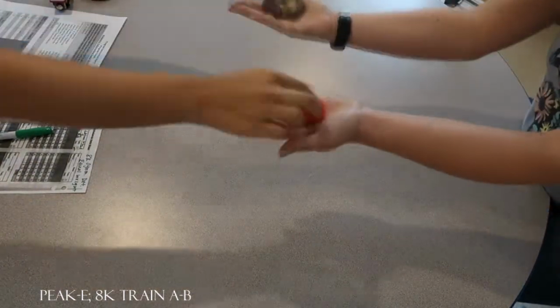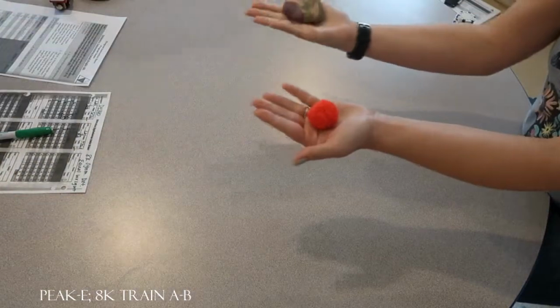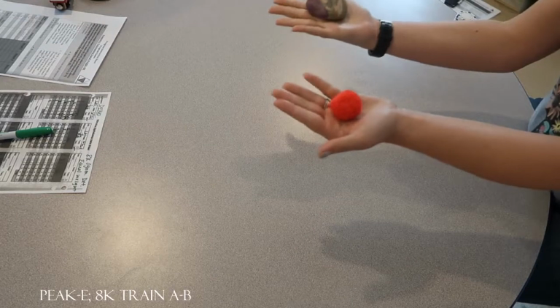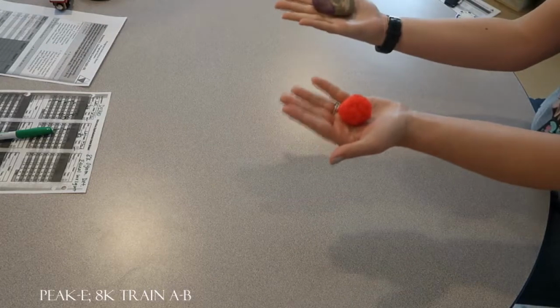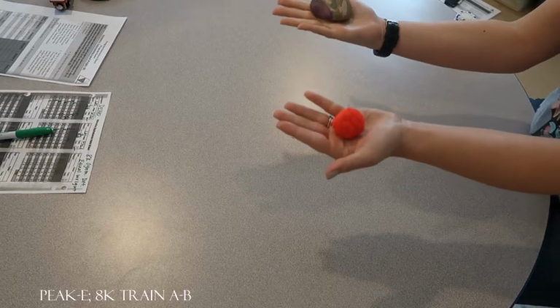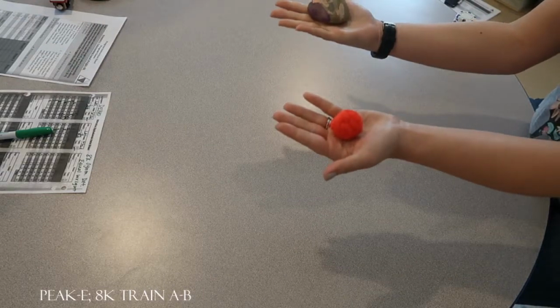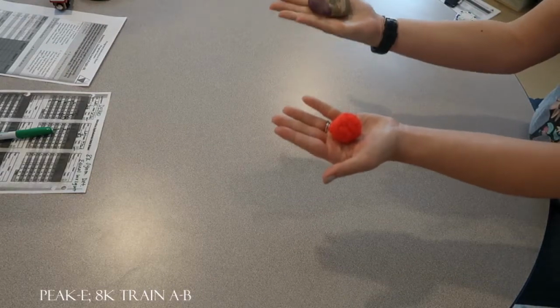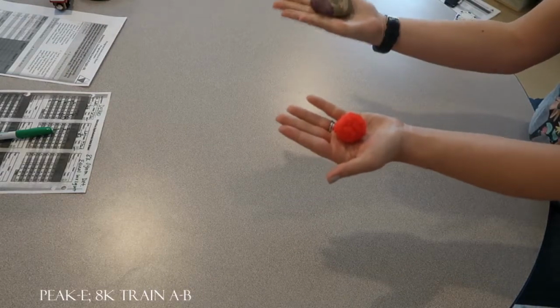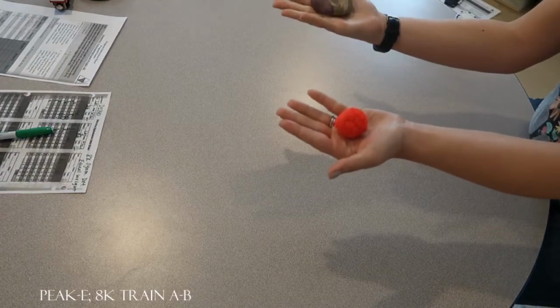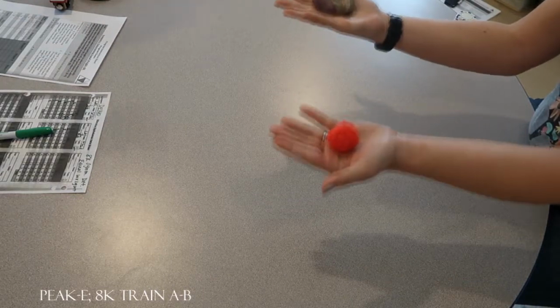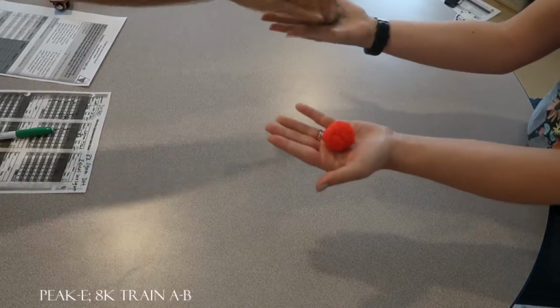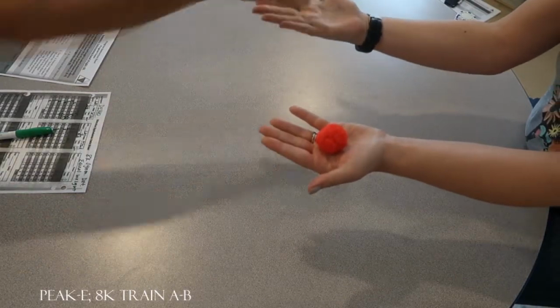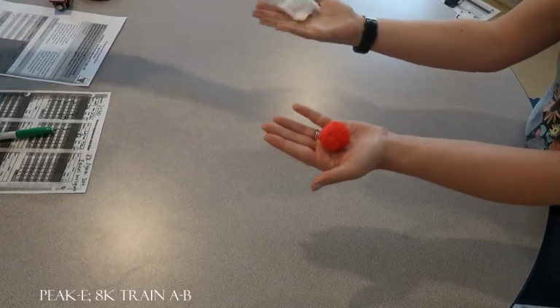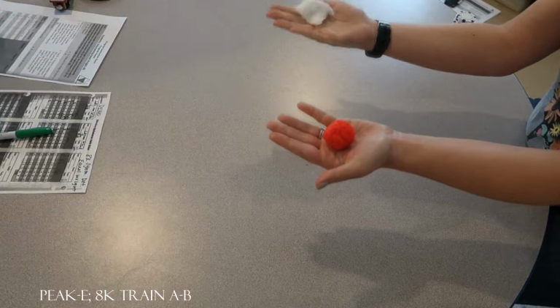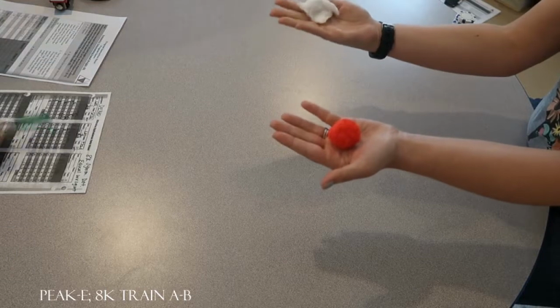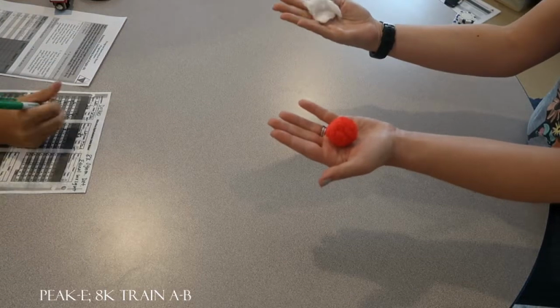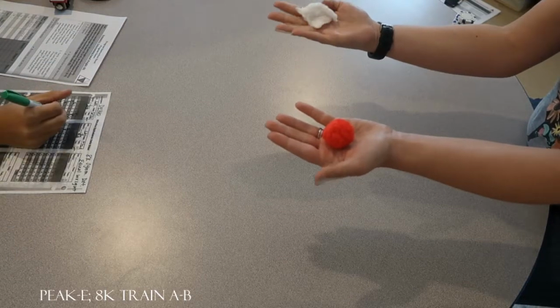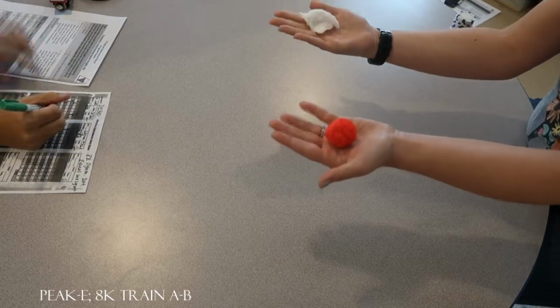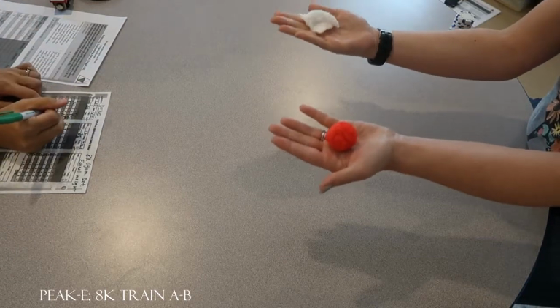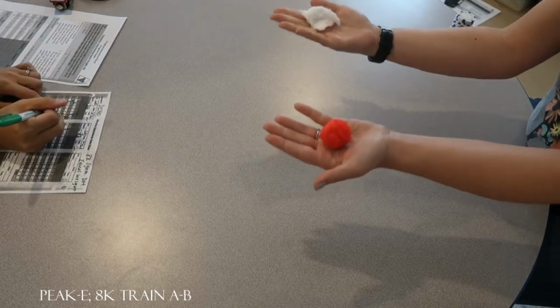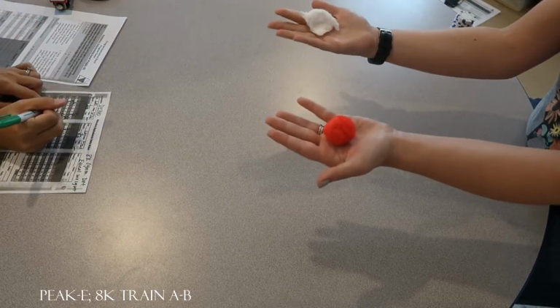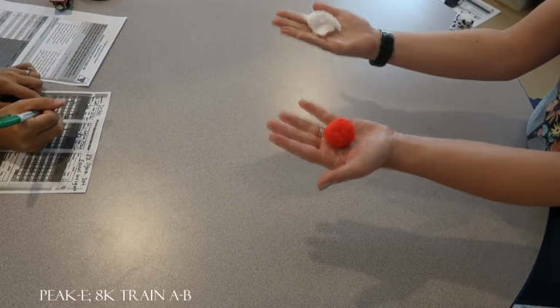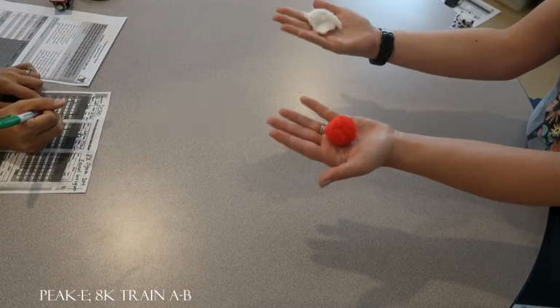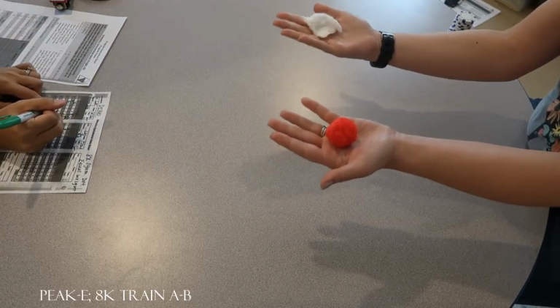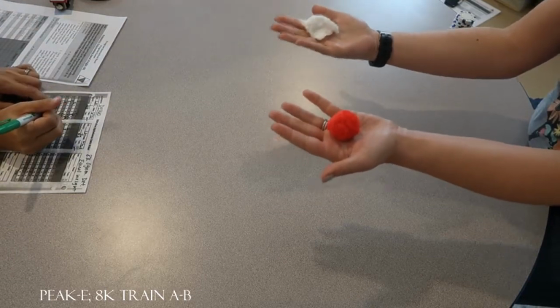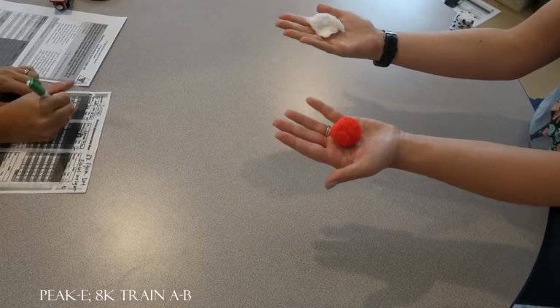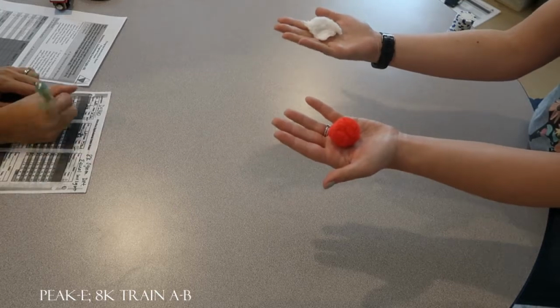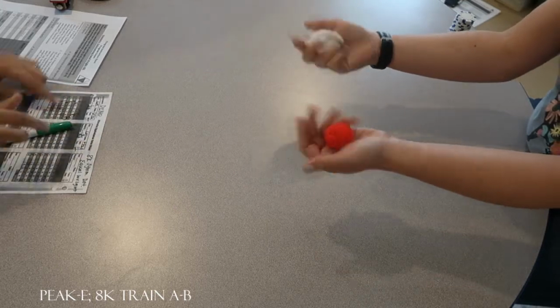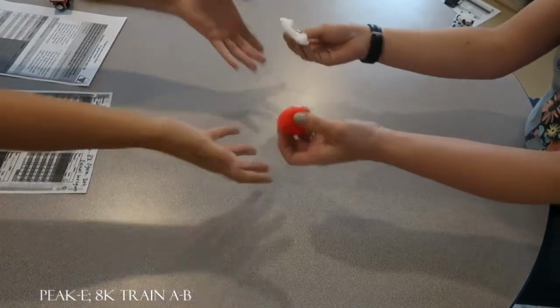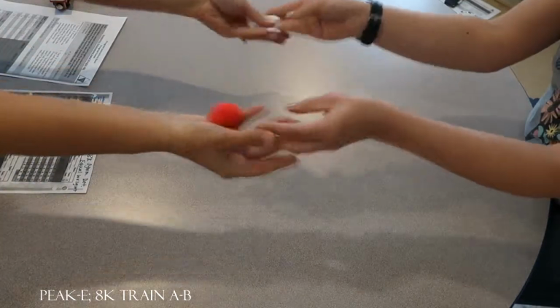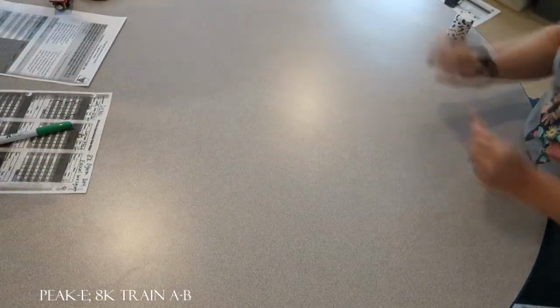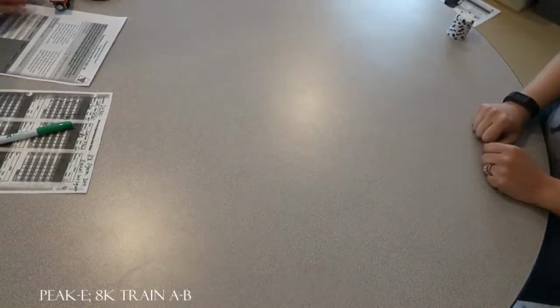Are those the same weight? Yes. Think about it — are those the same weight? No. No. Are those the same weight? No. Are those the same weight? No. Yes. Those are the same weight. Let's do another one.